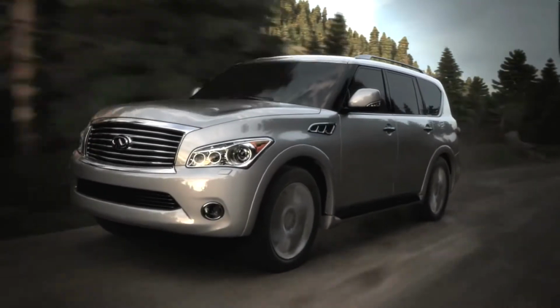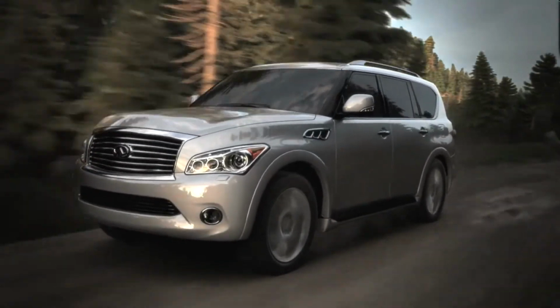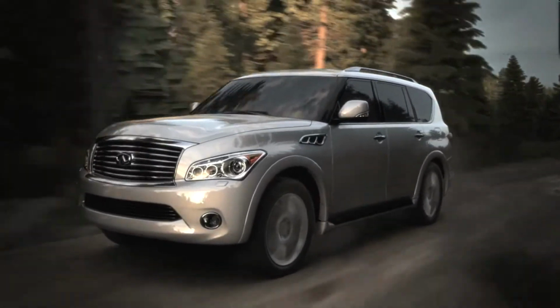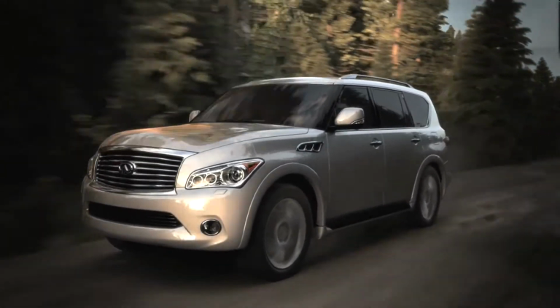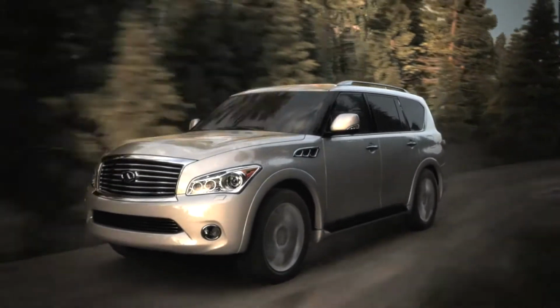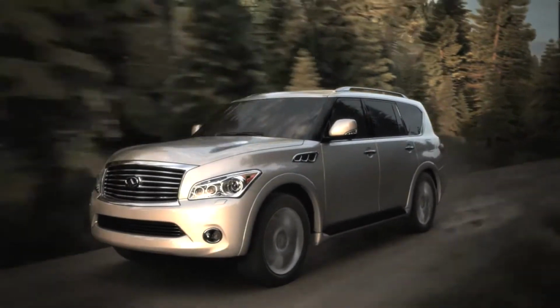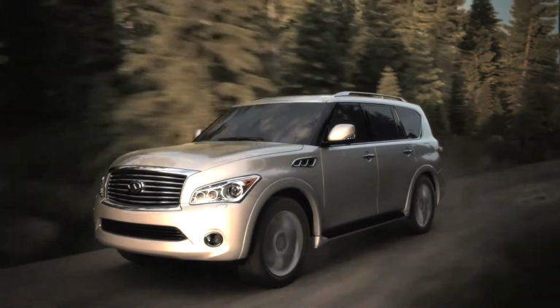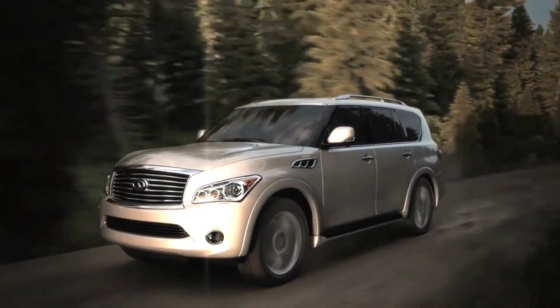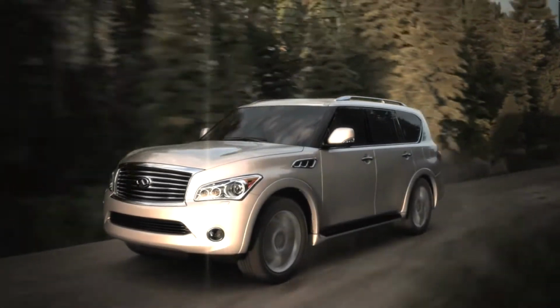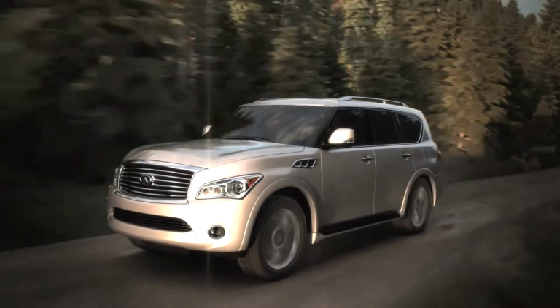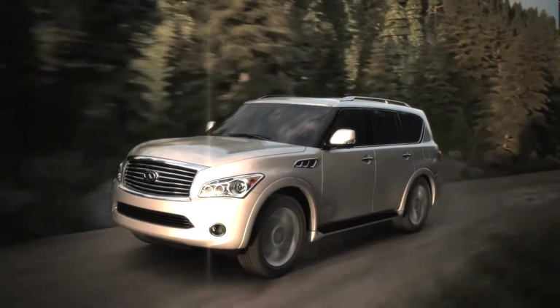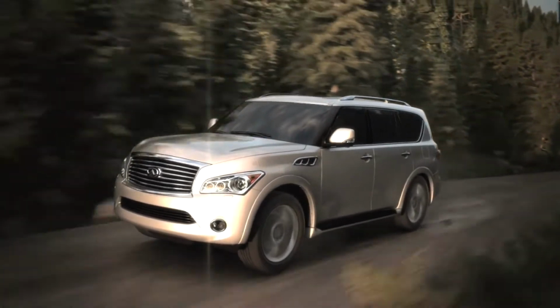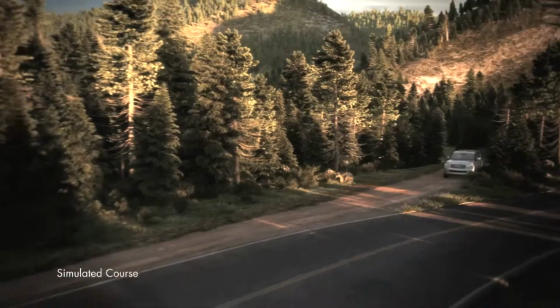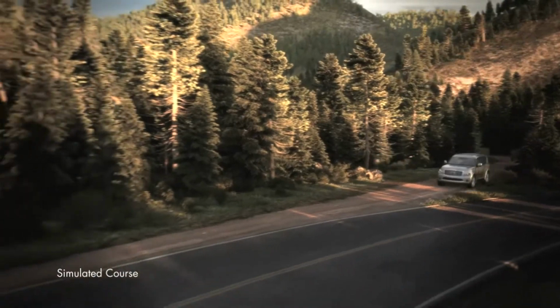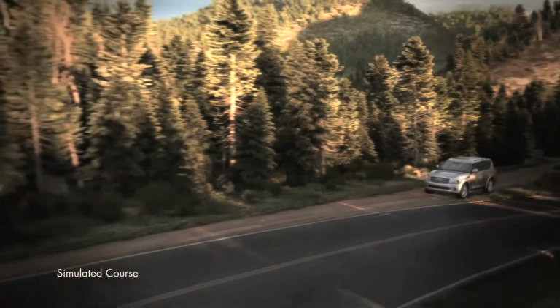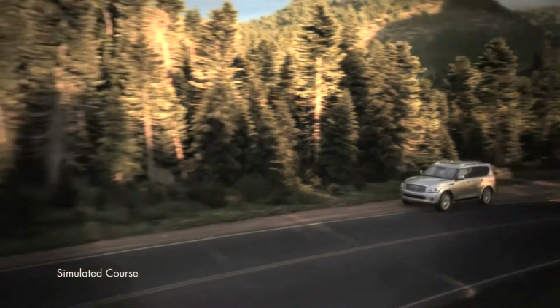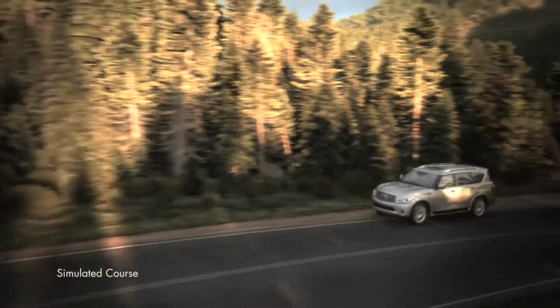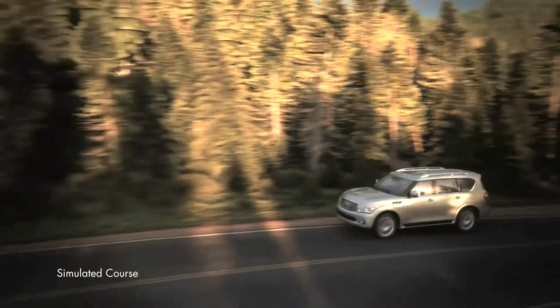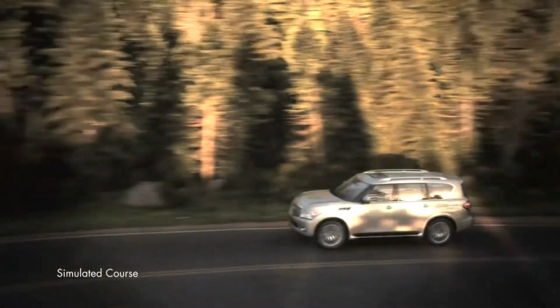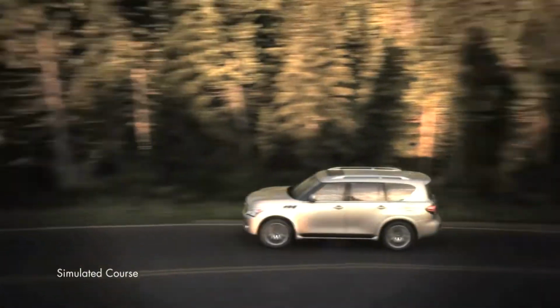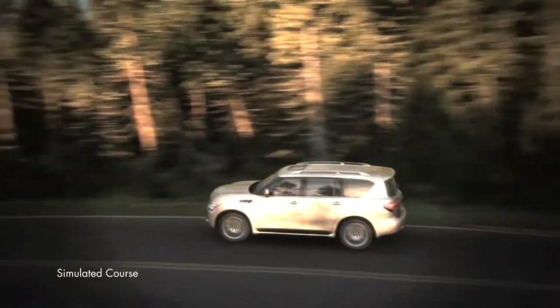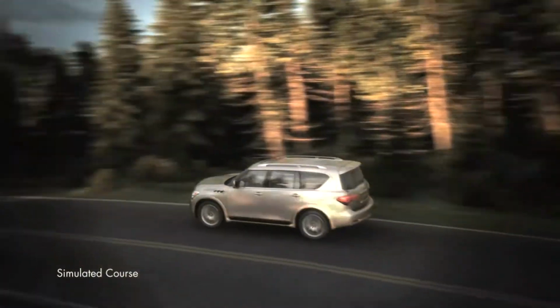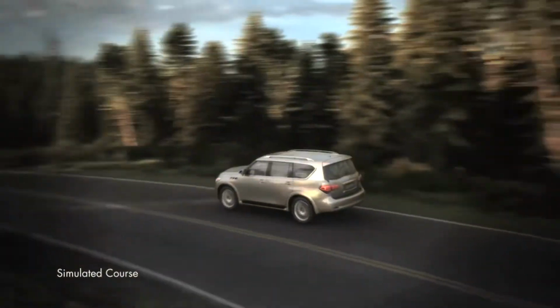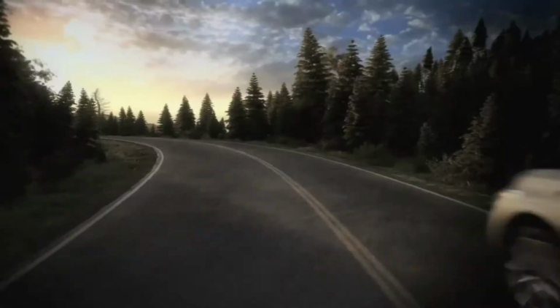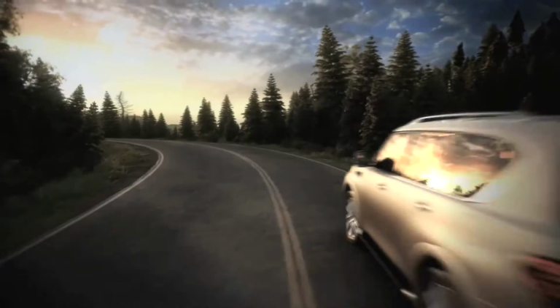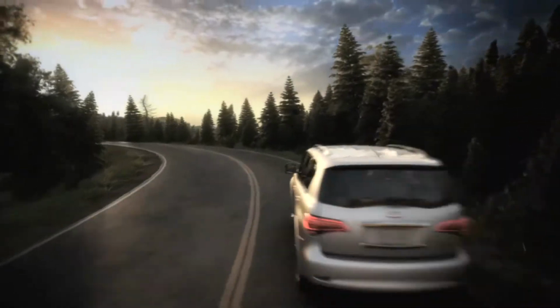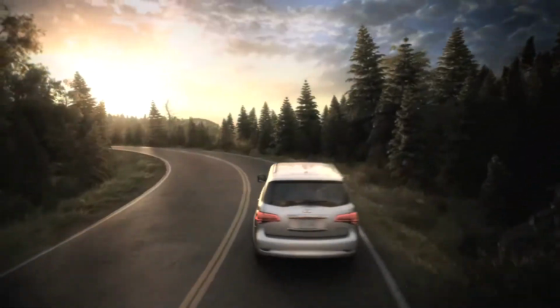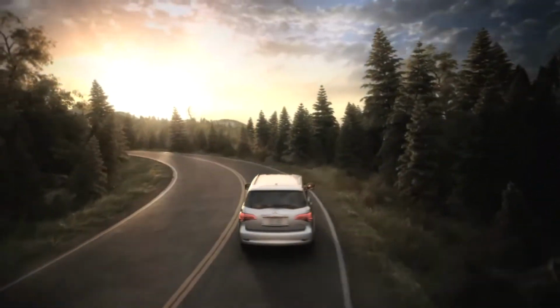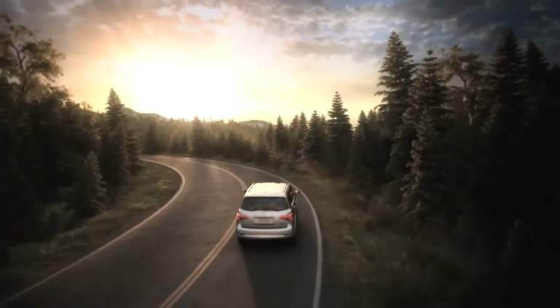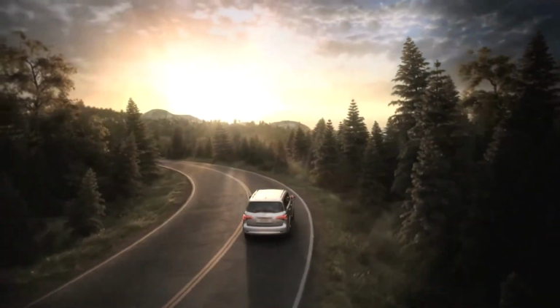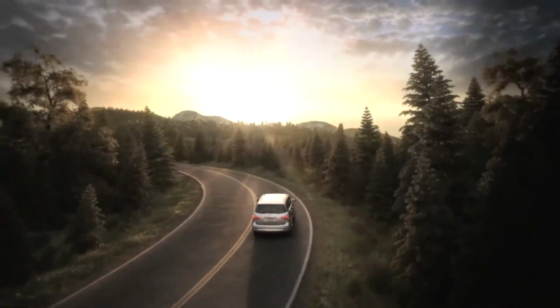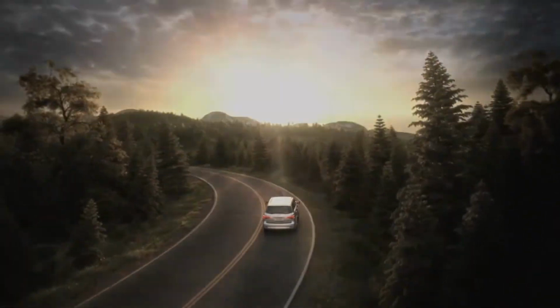Hydraulic Body Motion Control — another world-first technology from Infiniti. Designed to make driving a more rewarding and refined experience wherever you choose to travel.